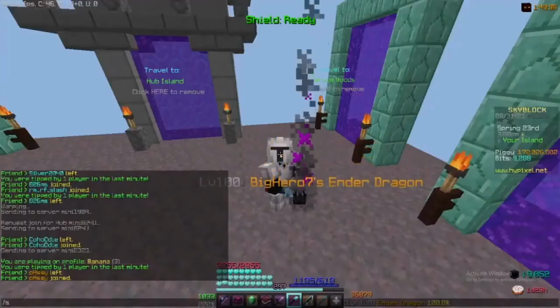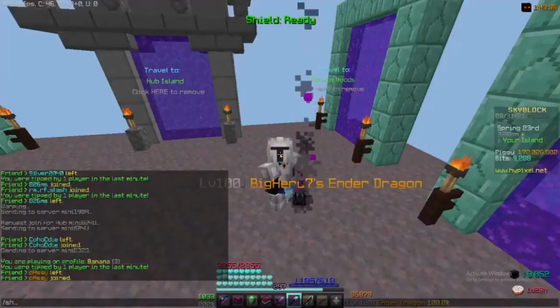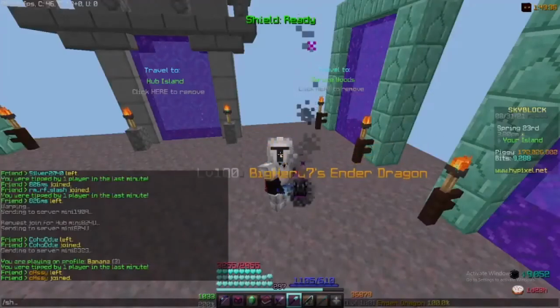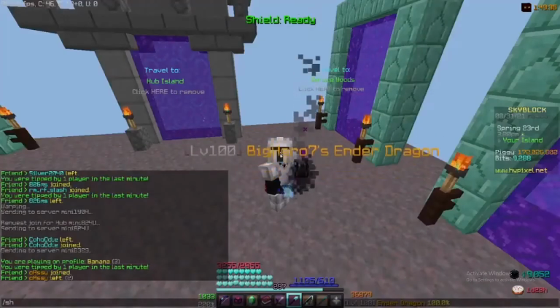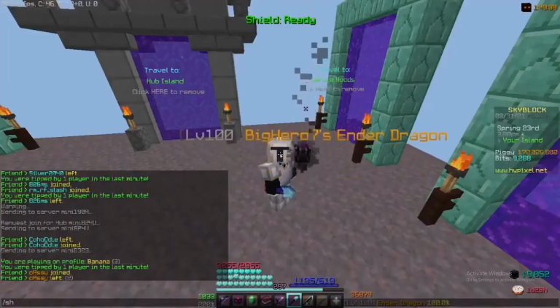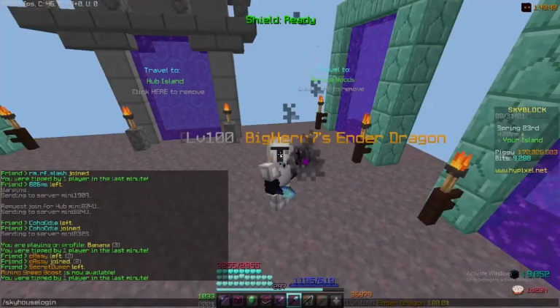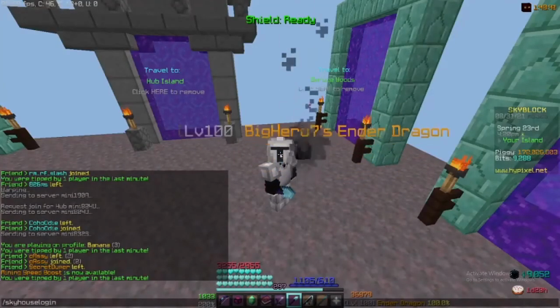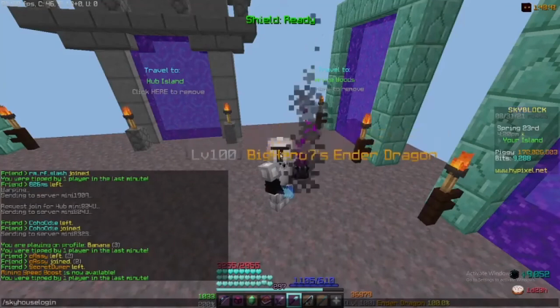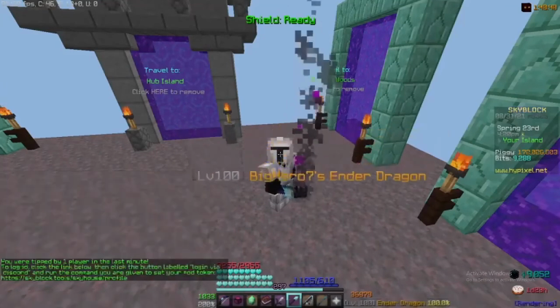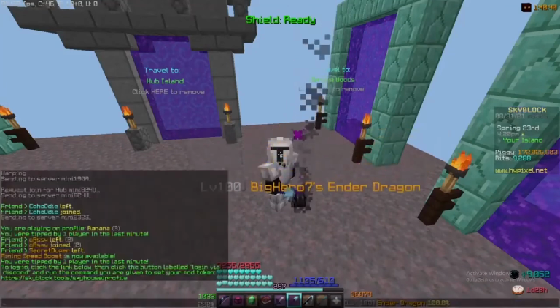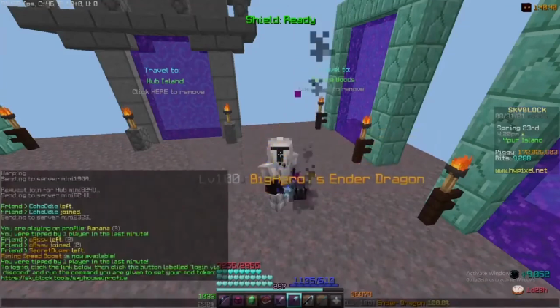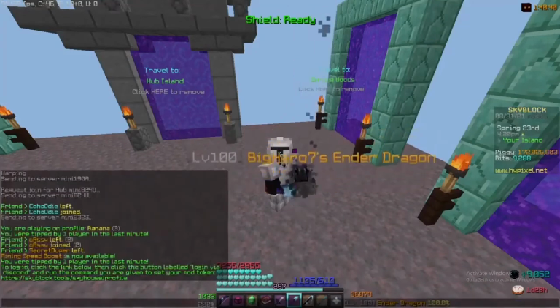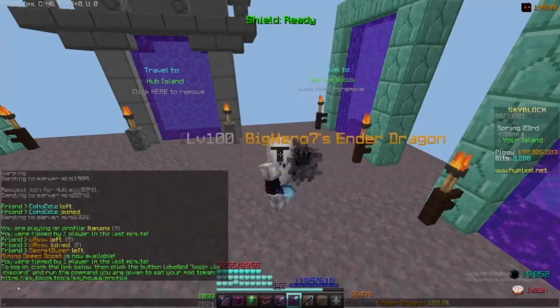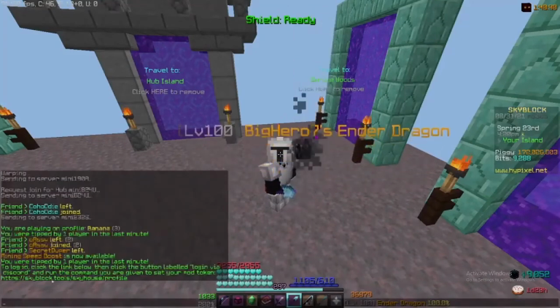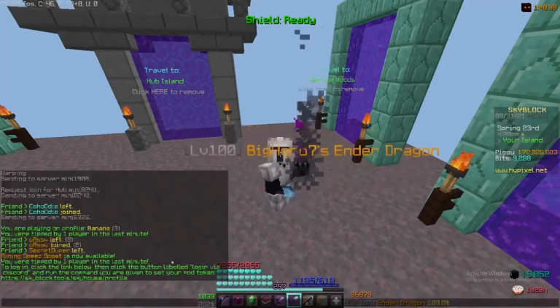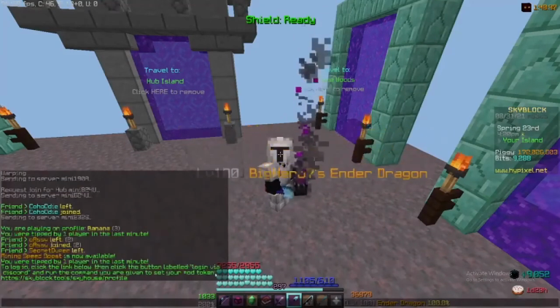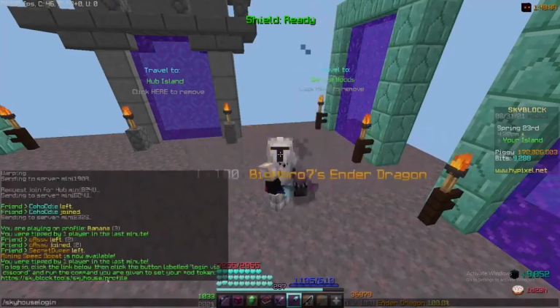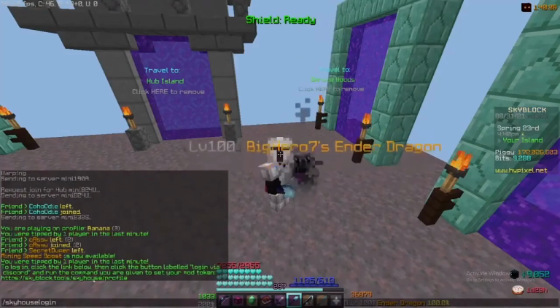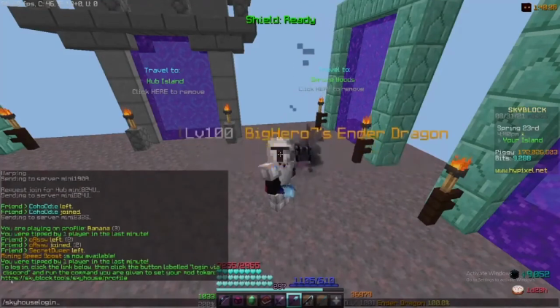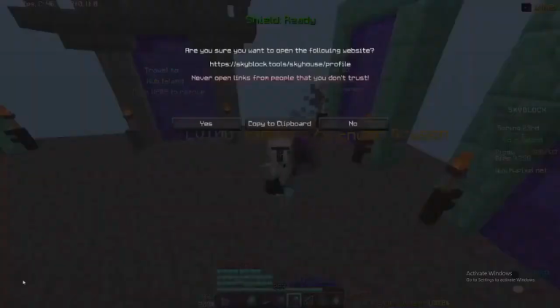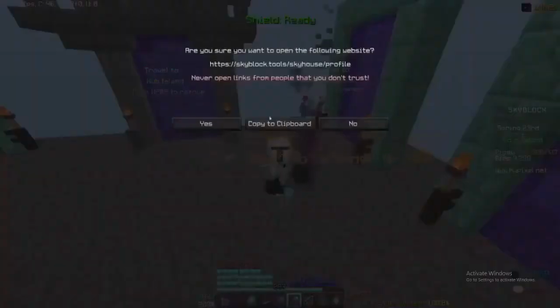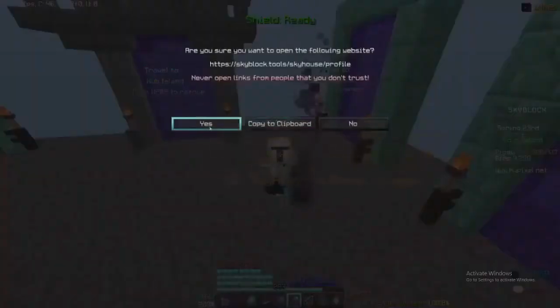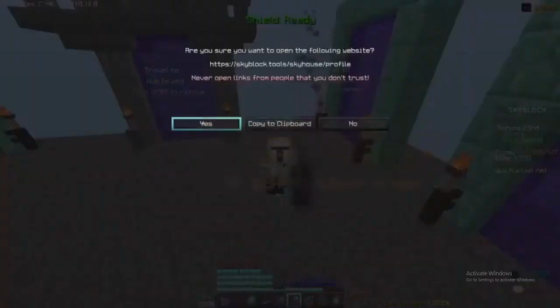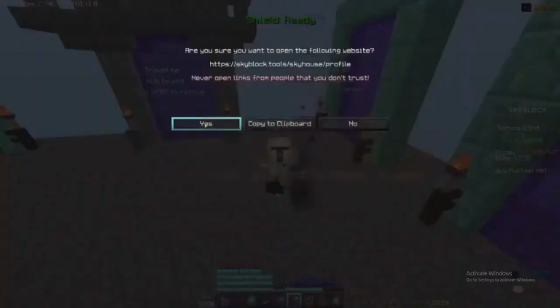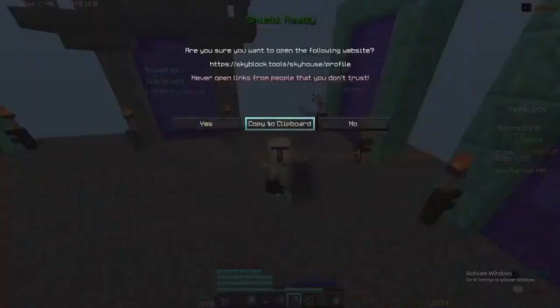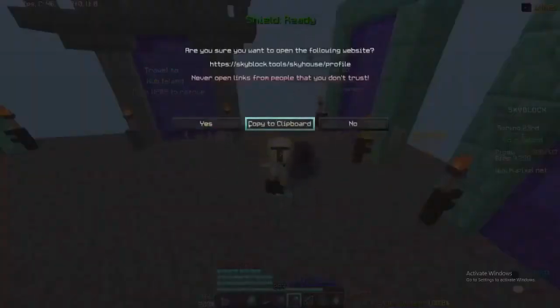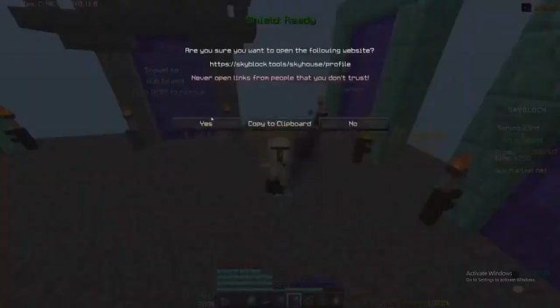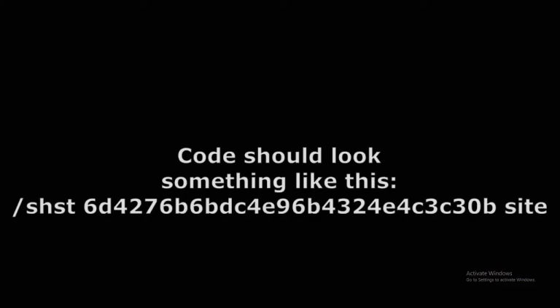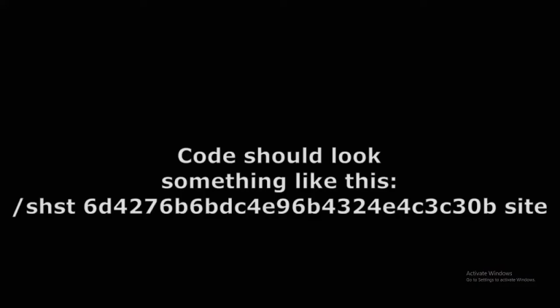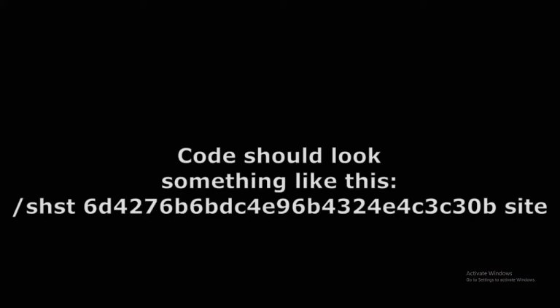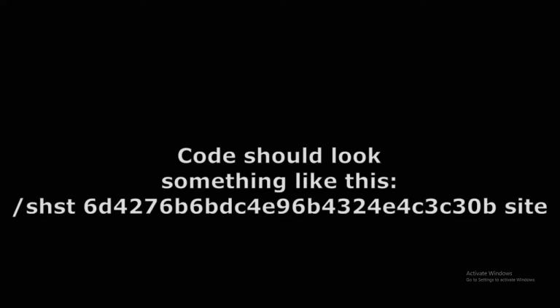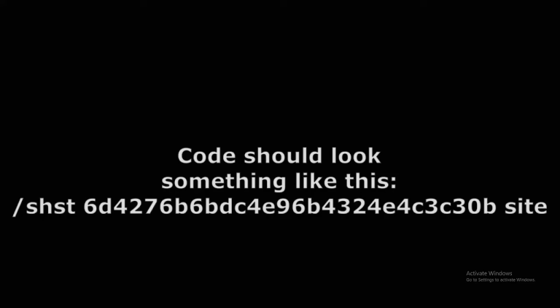There are a few commands I would like to go over. Slash sh is to open the main GUI. Slash skyhouse login will send you a link to a site where you can copy a key and paste it in-game to get access to the mod. The key should look something like this.